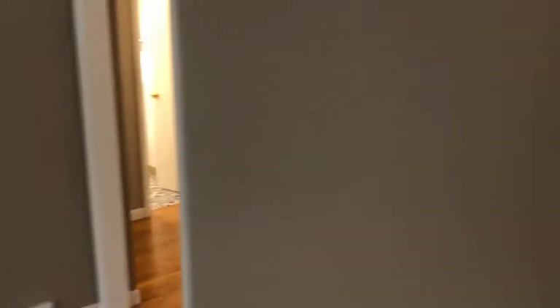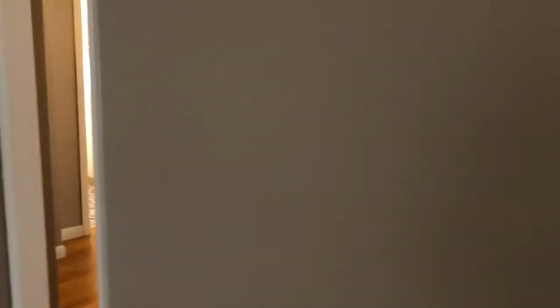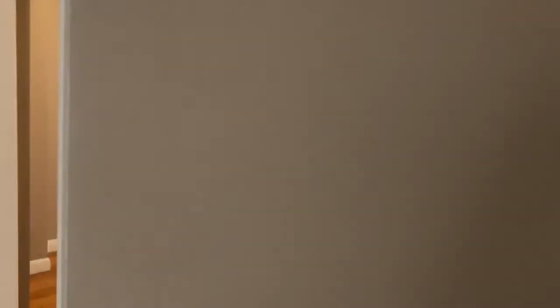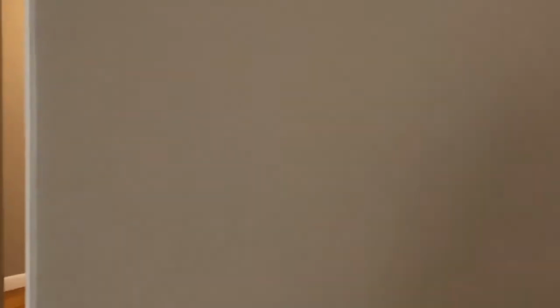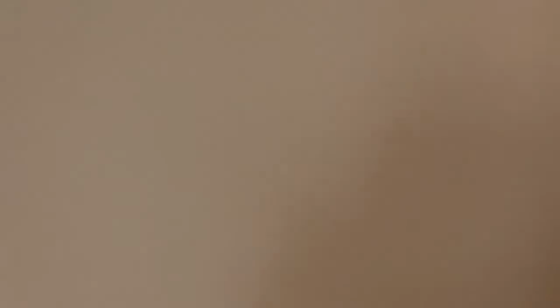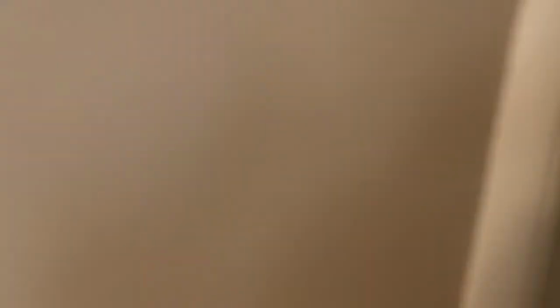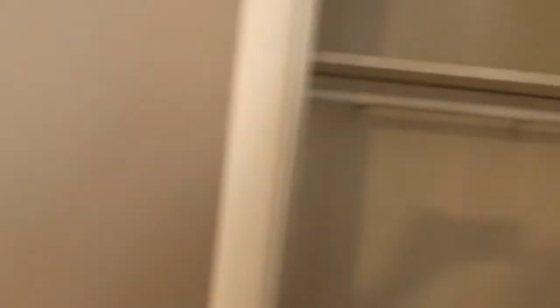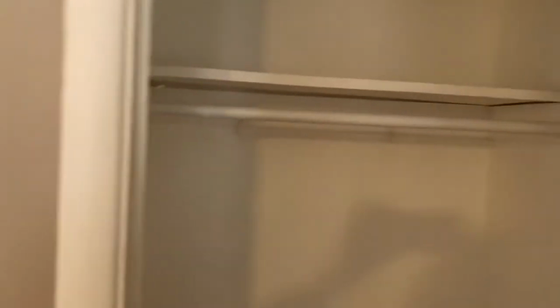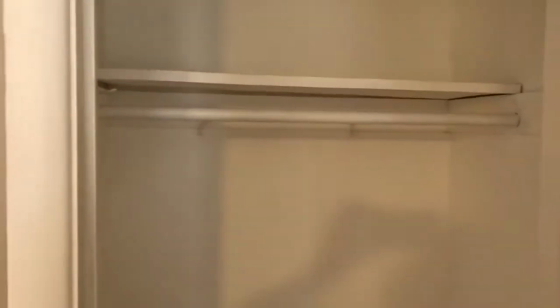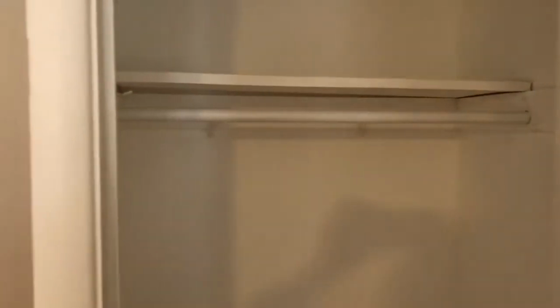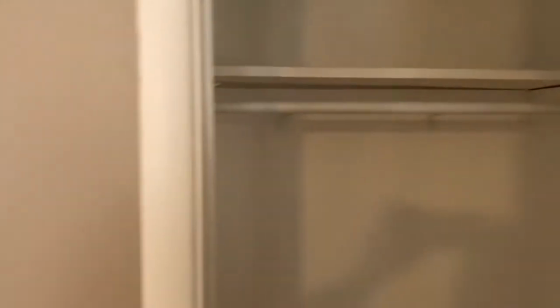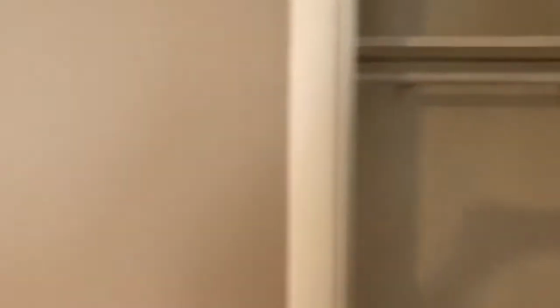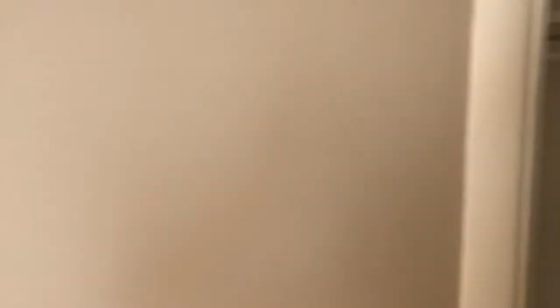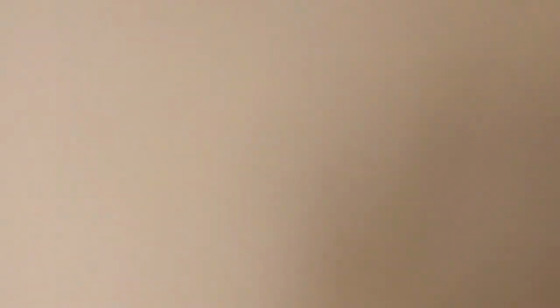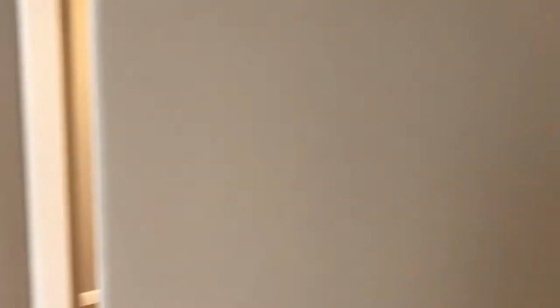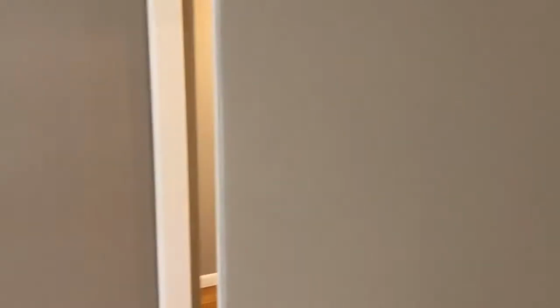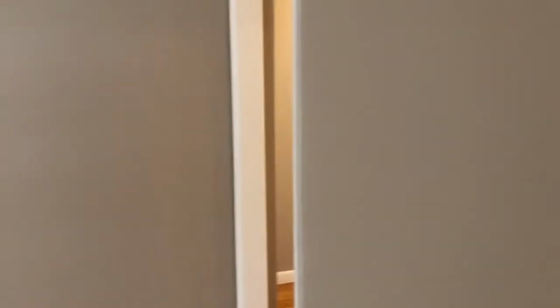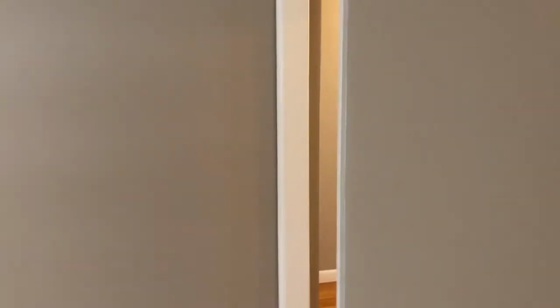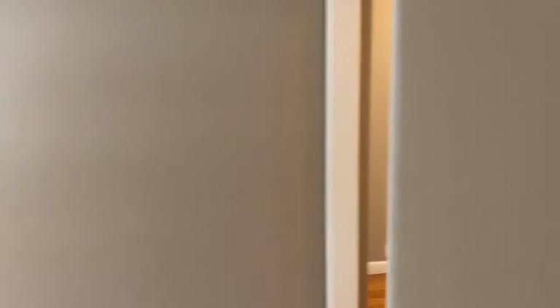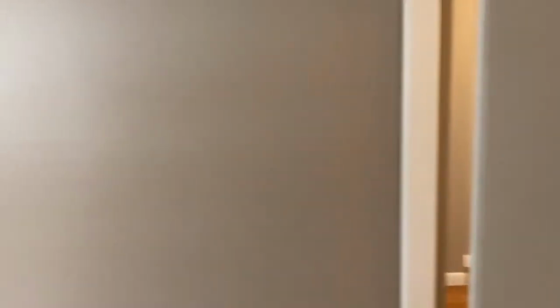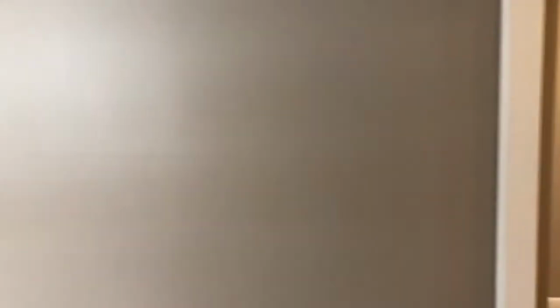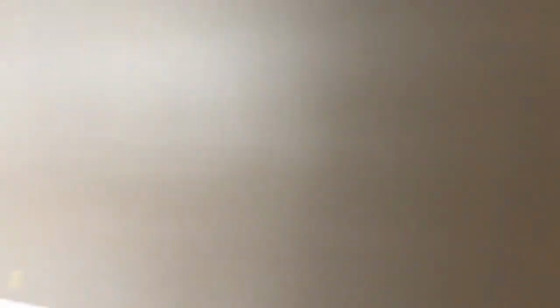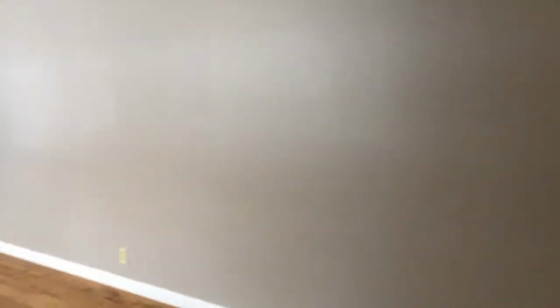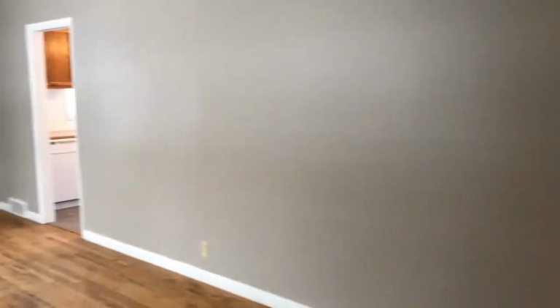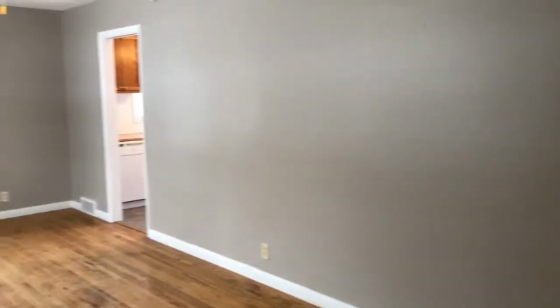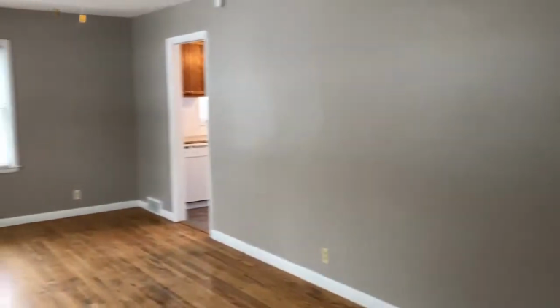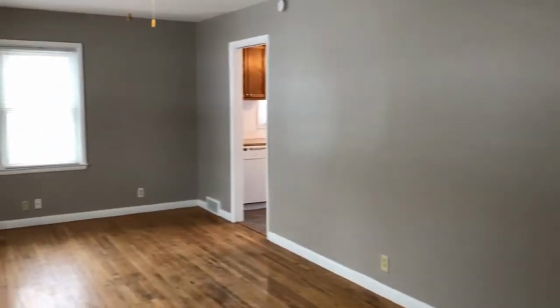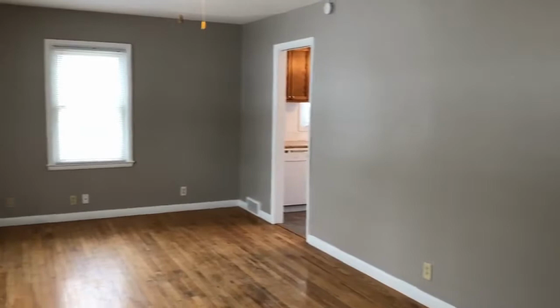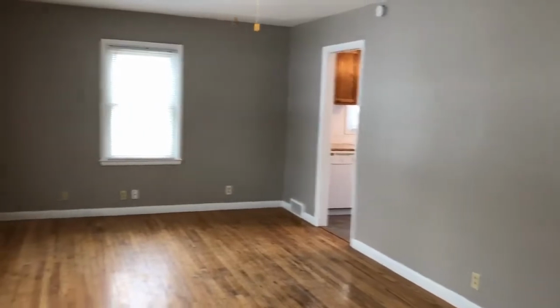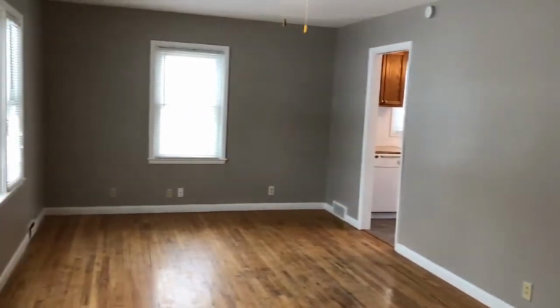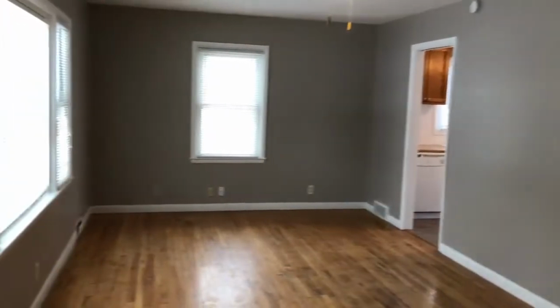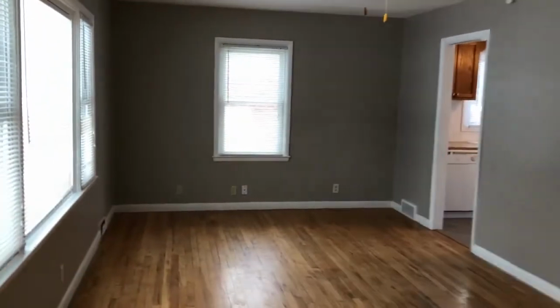Enter here into our living room. We have a convenient coat closet. The living room doesn't have a ceiling fan. Refinished hardwood floors and new neutral paint throughout.